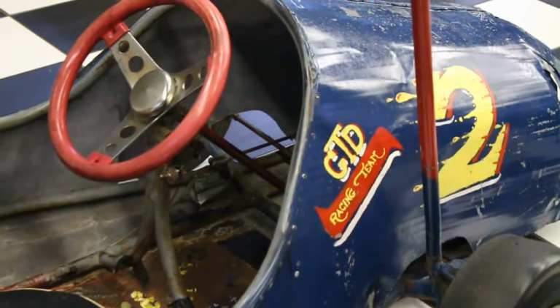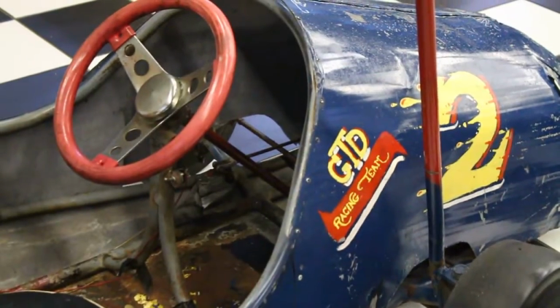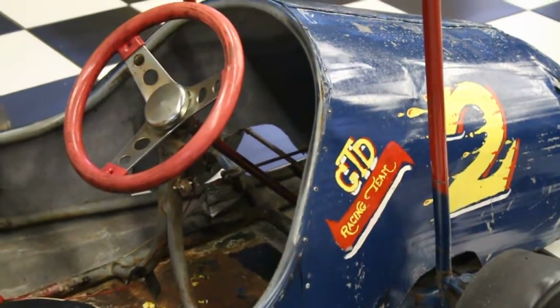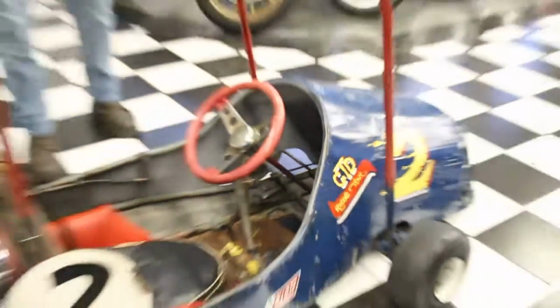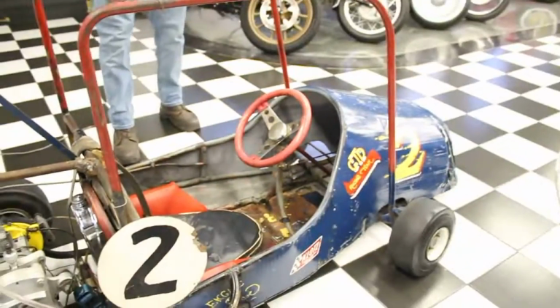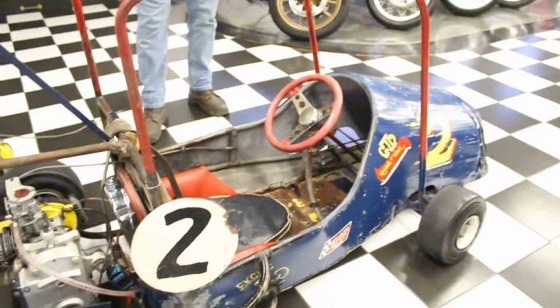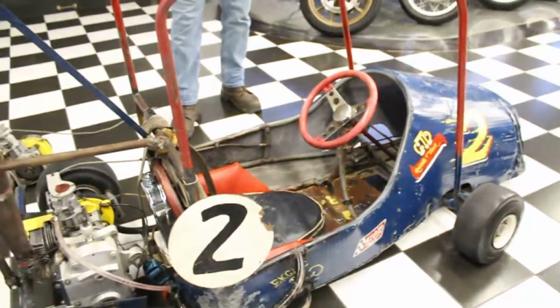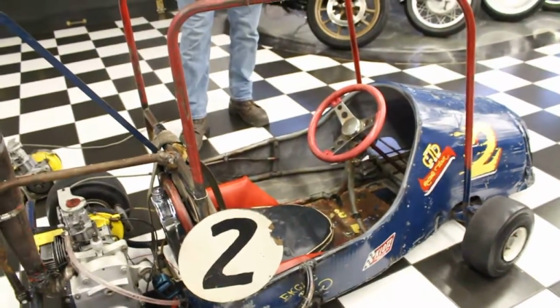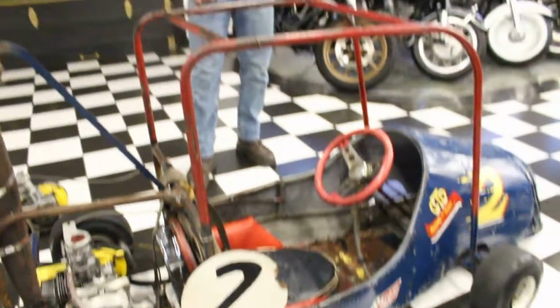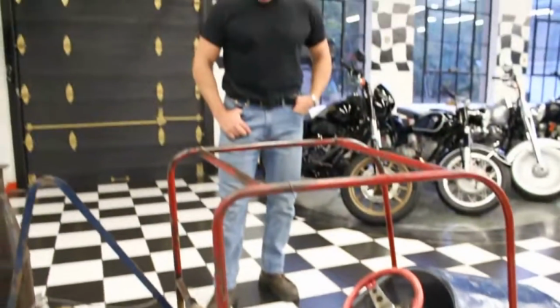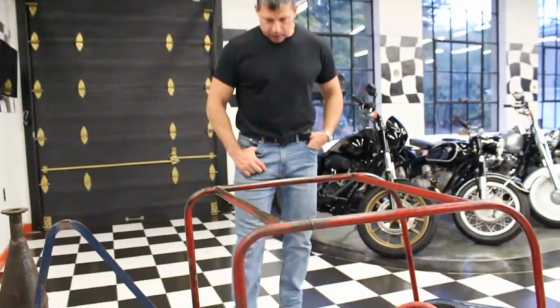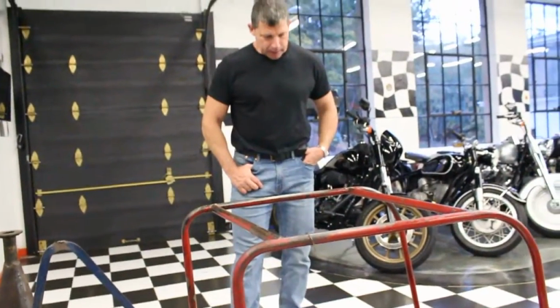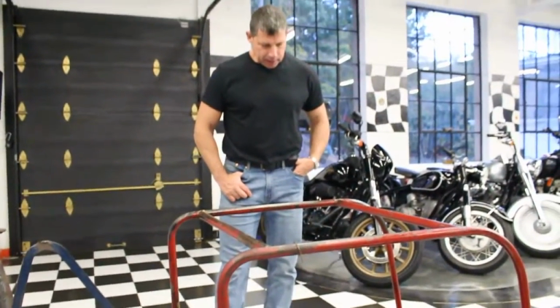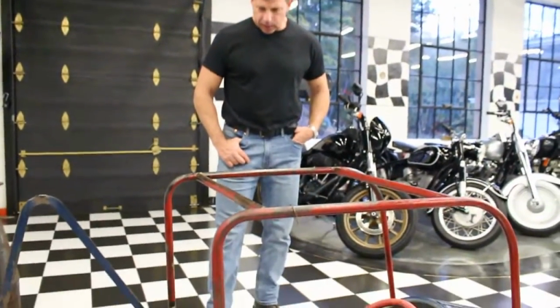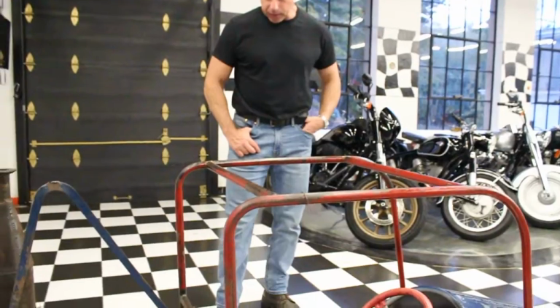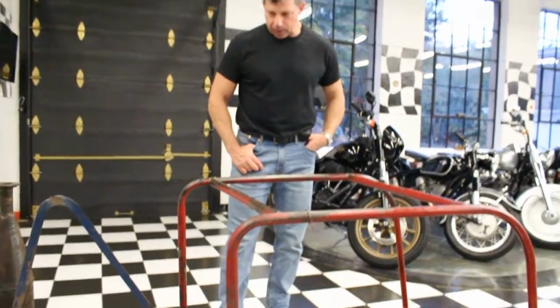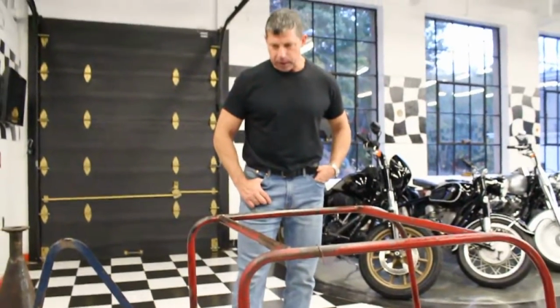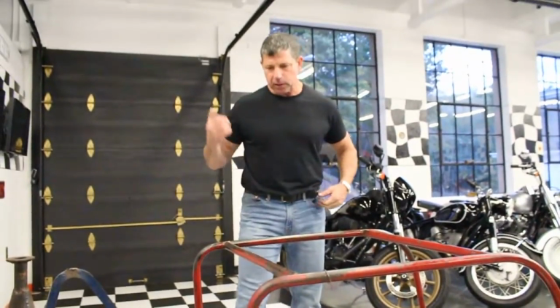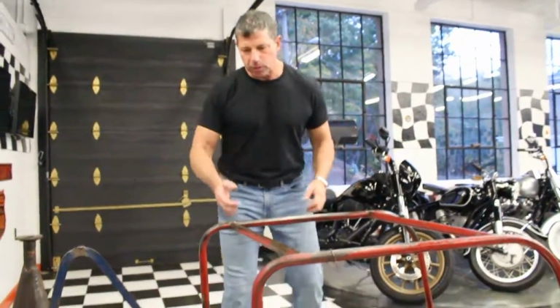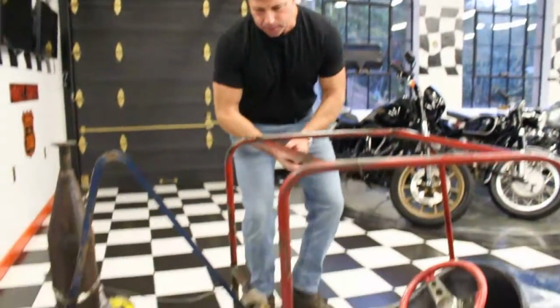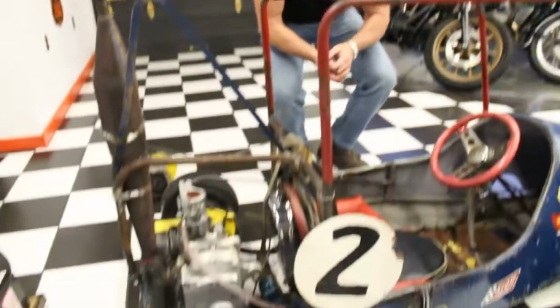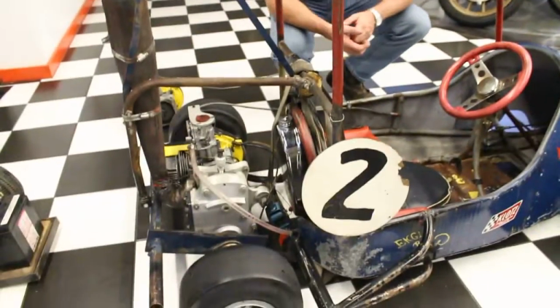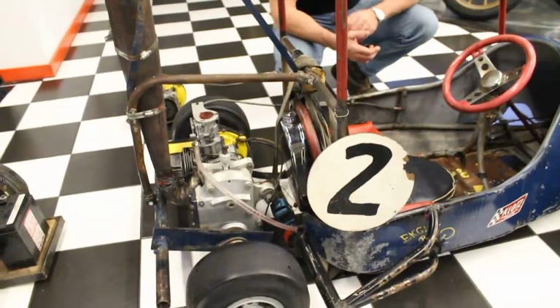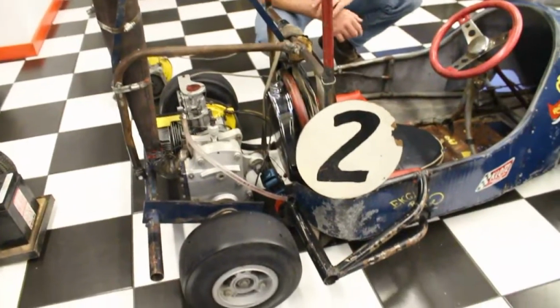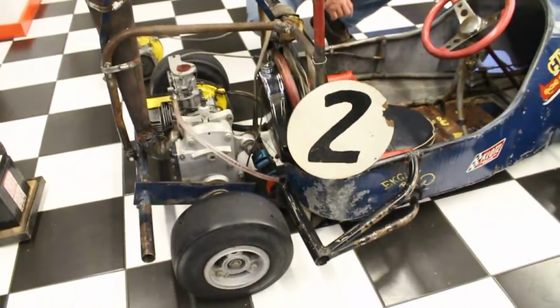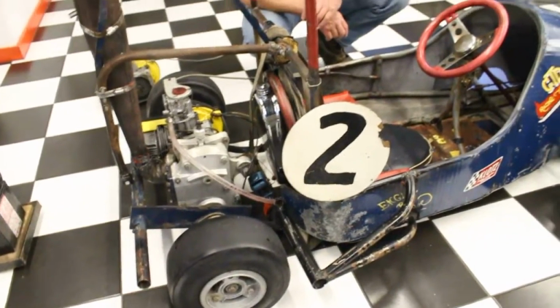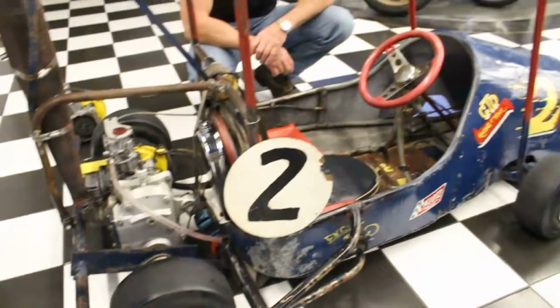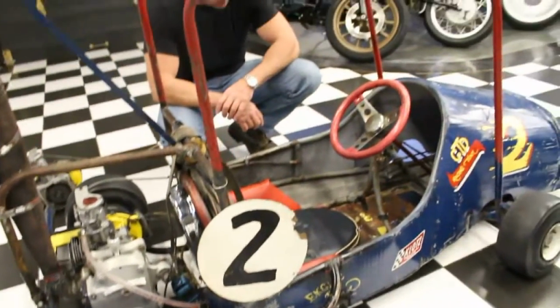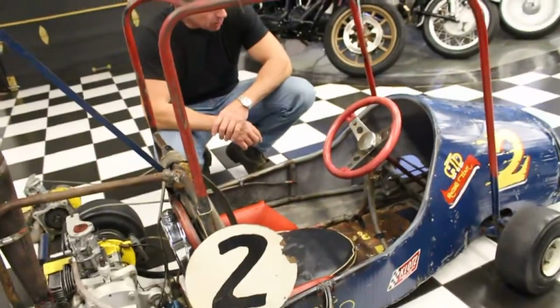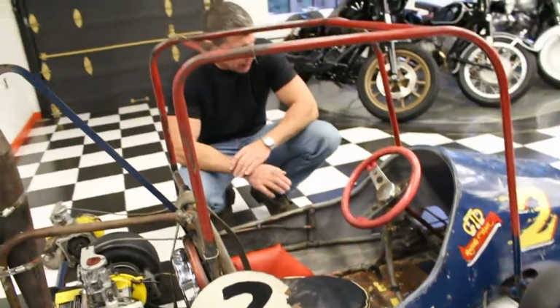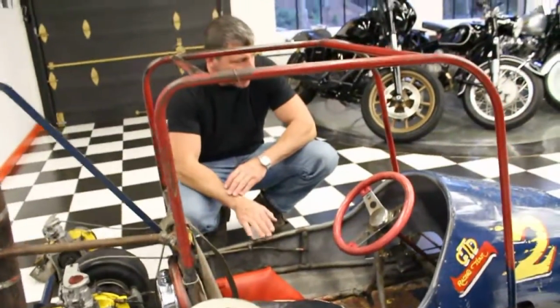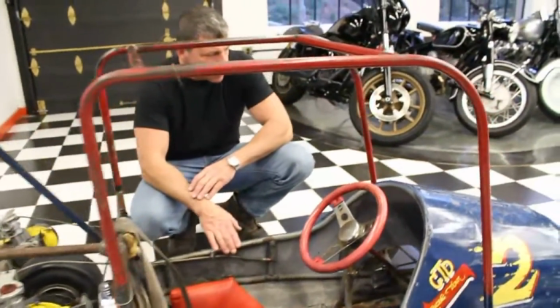It's an antique — I believe from the late 60s and 70s era. They raced these about two miles up the road here in Stafford. A local collector who sold us a bunch of motorcycles had this one.